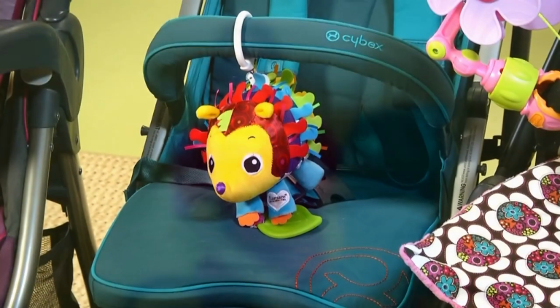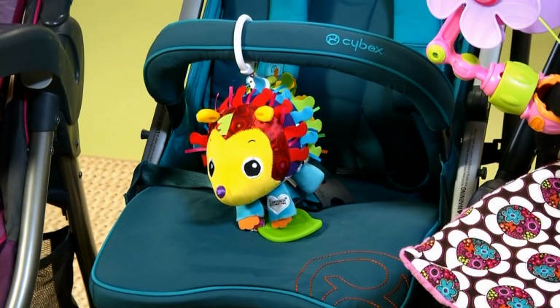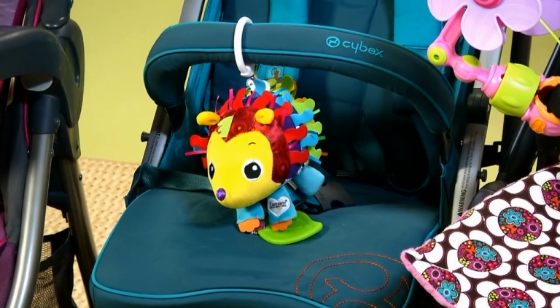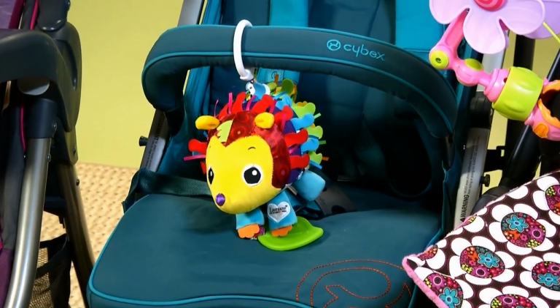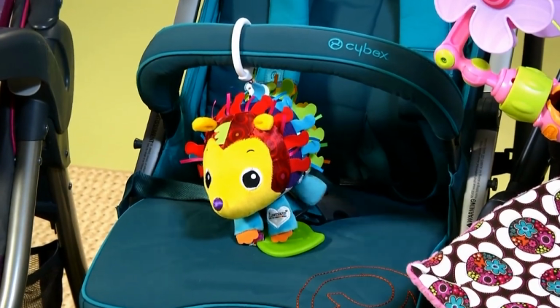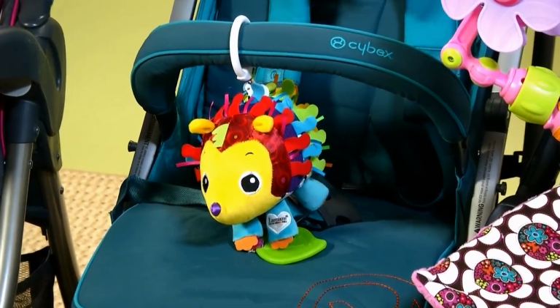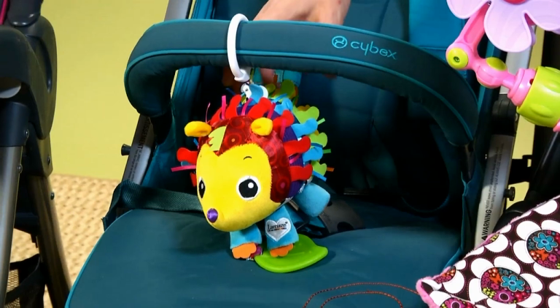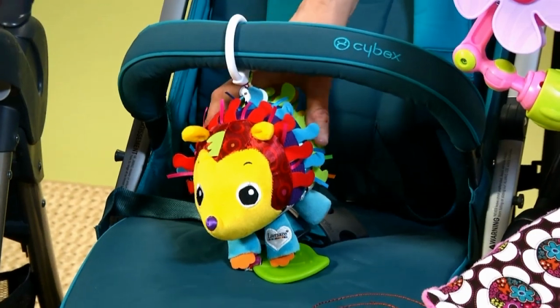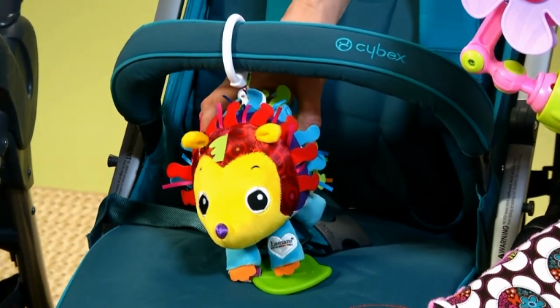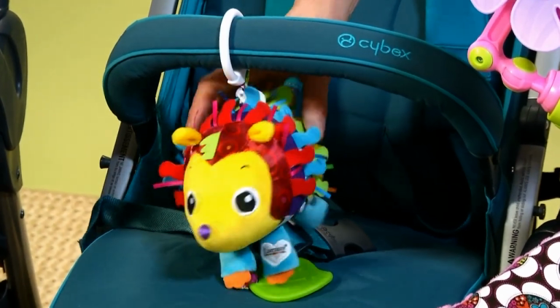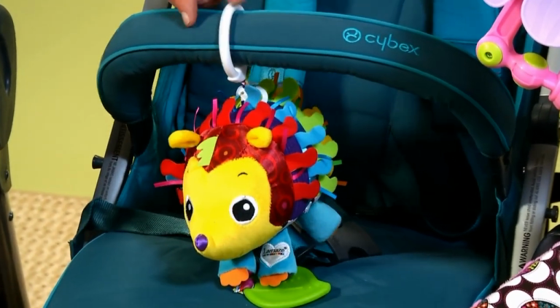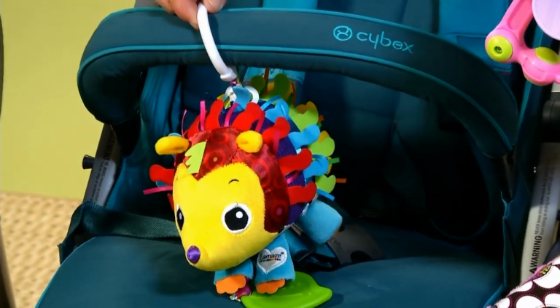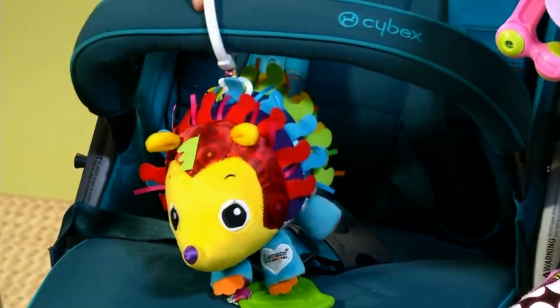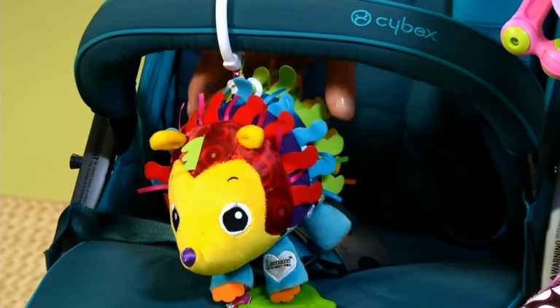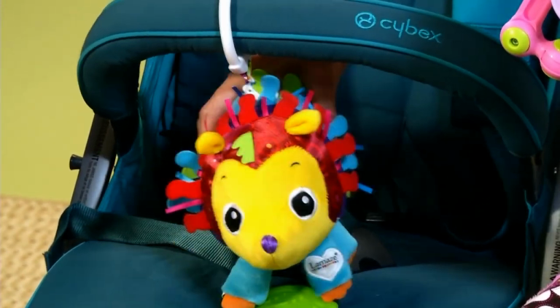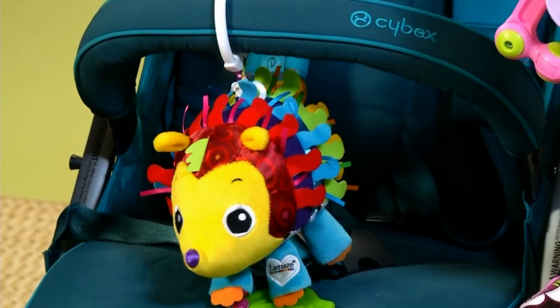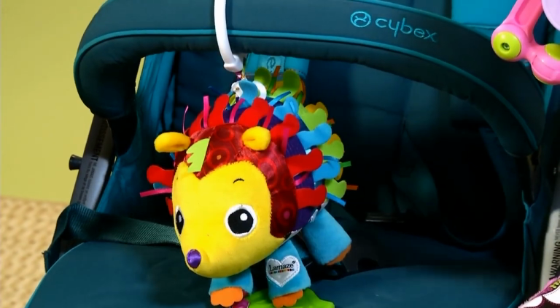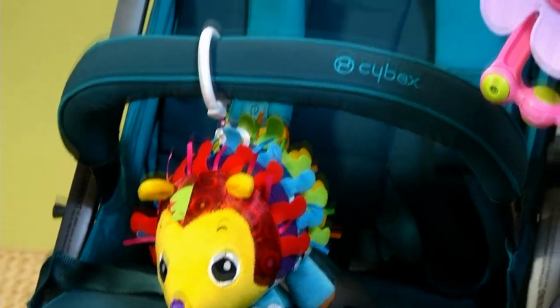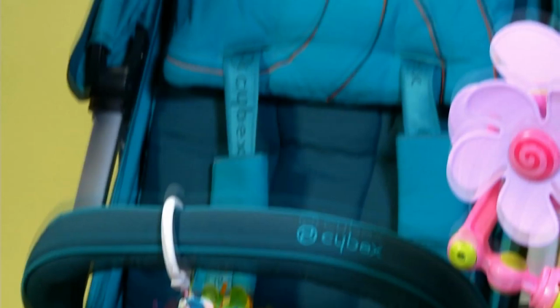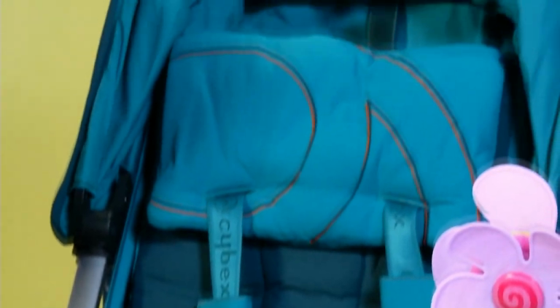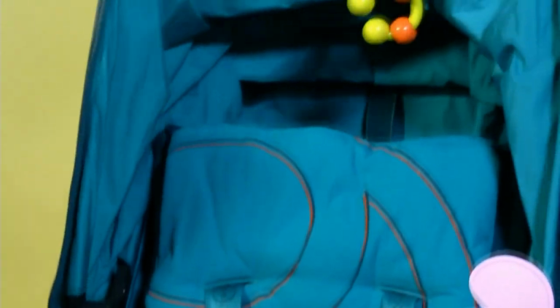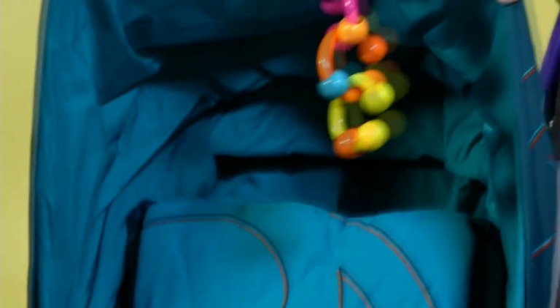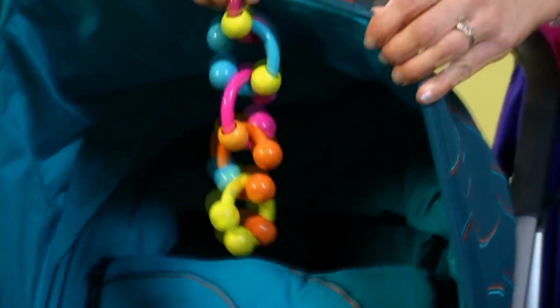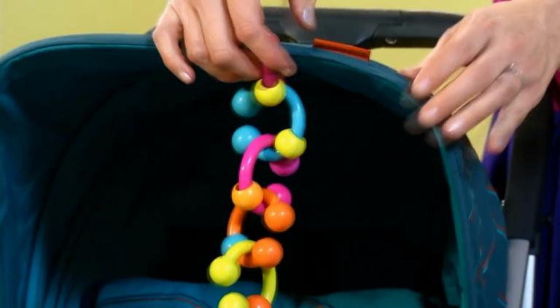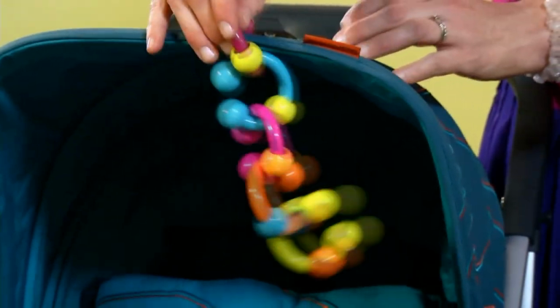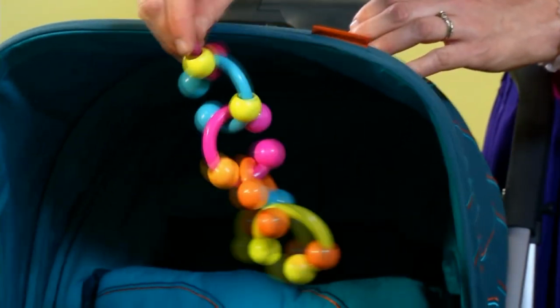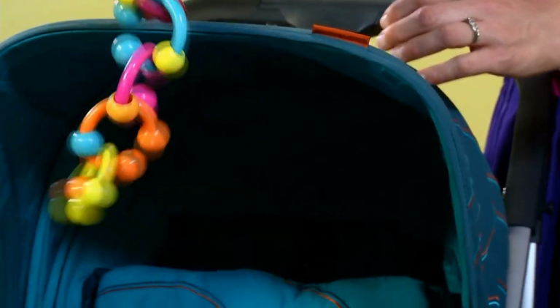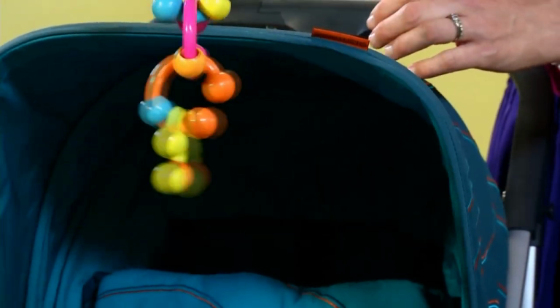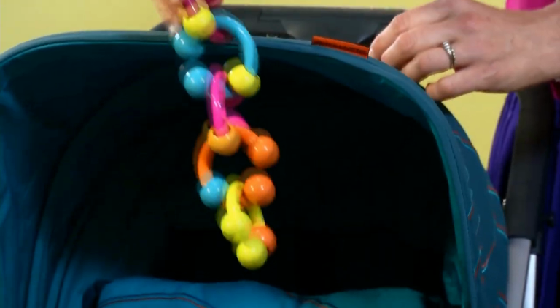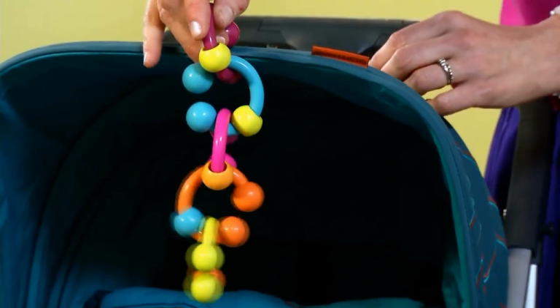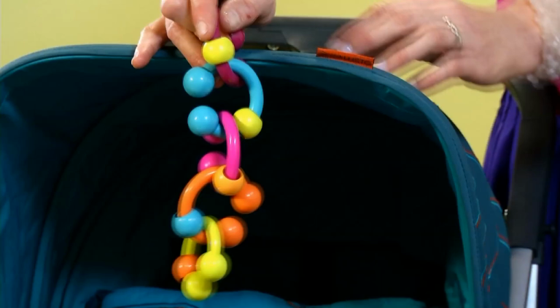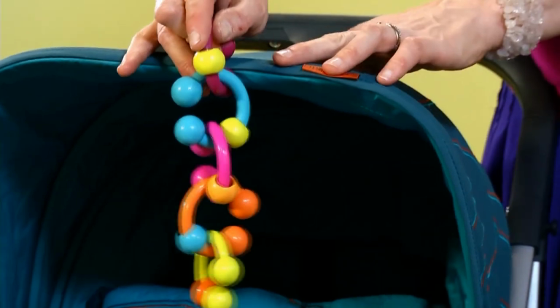Next you can look for stroller toys that will keep your baby happy and occupied in the stroller. There are plenty of toys with a link like this that will attach to a stroller. You can also buy links separately, which make toys of their own, or you can use them to attach other toys.